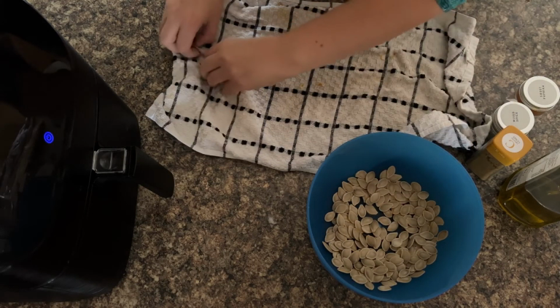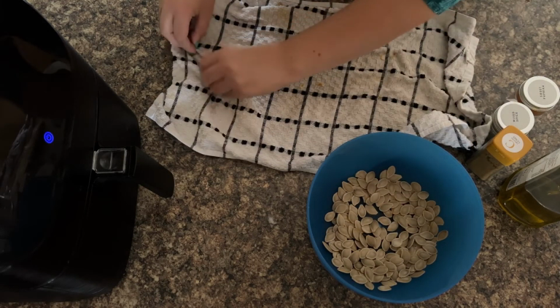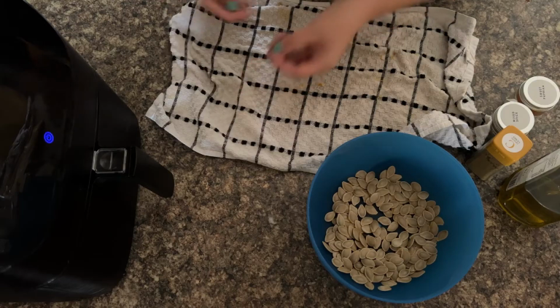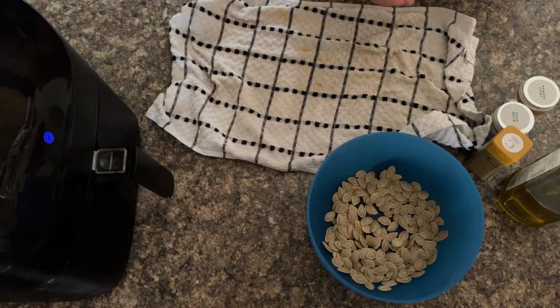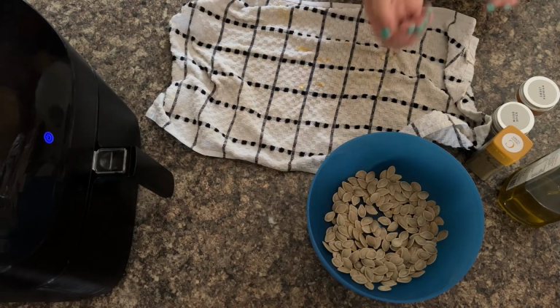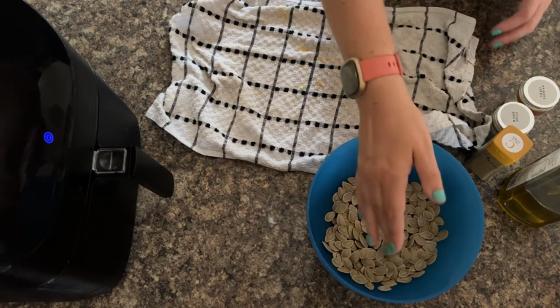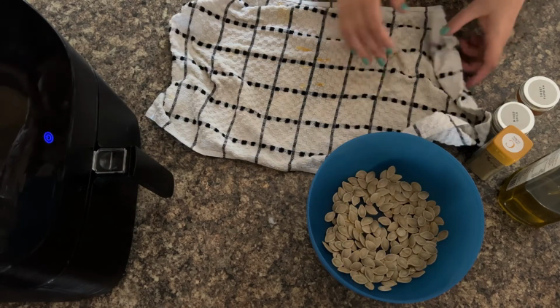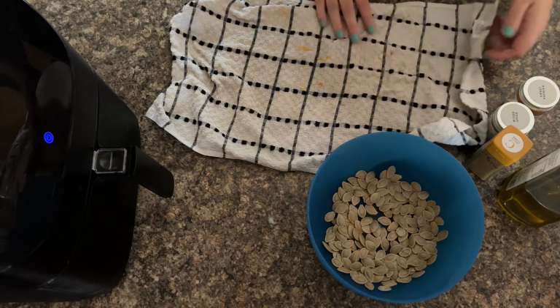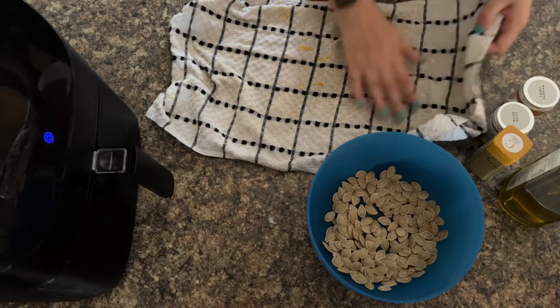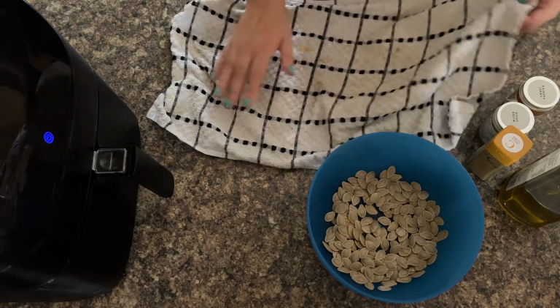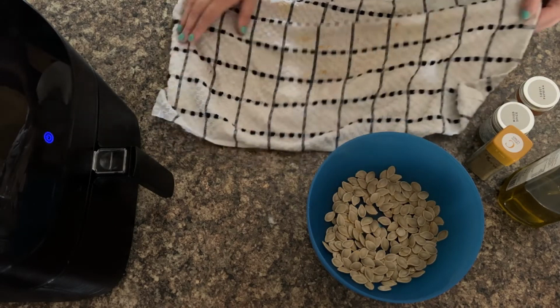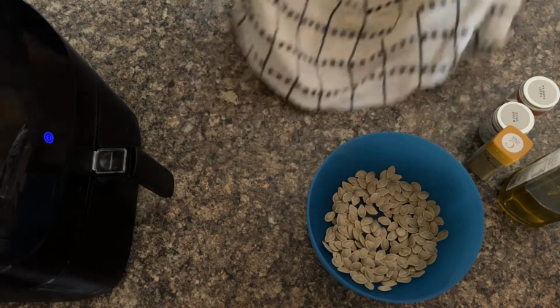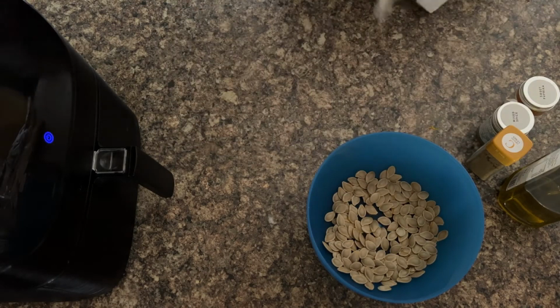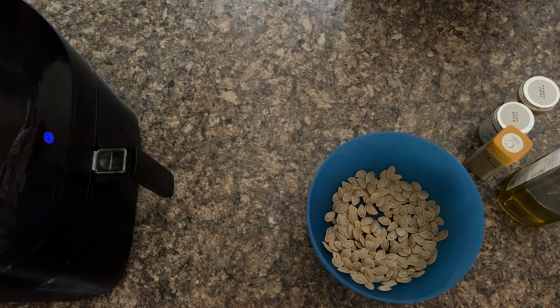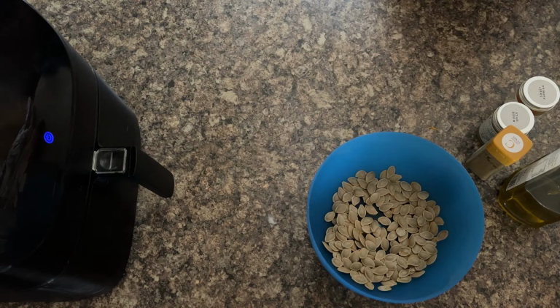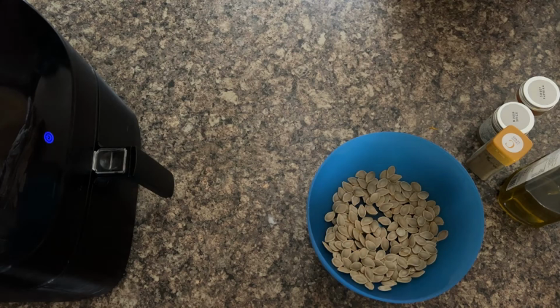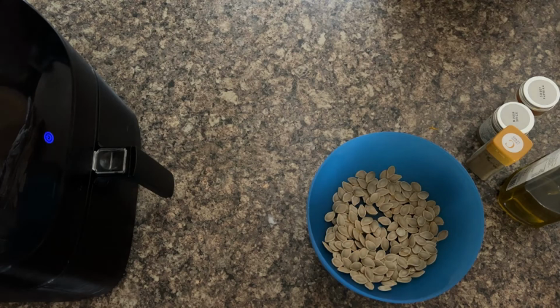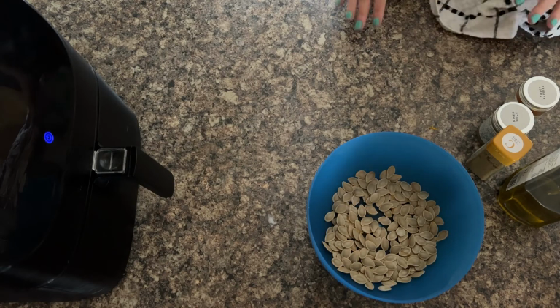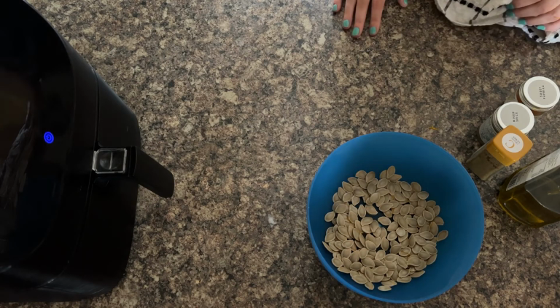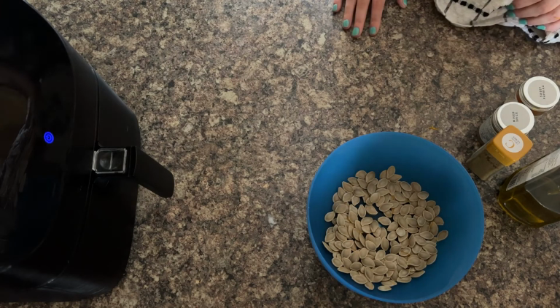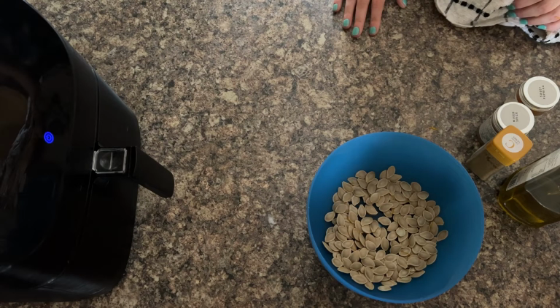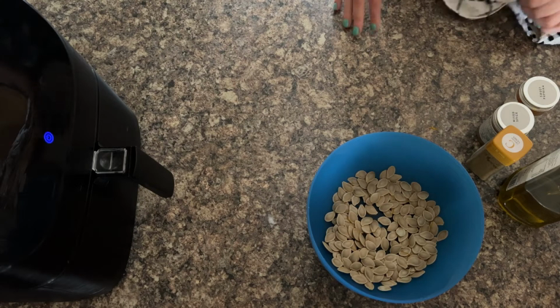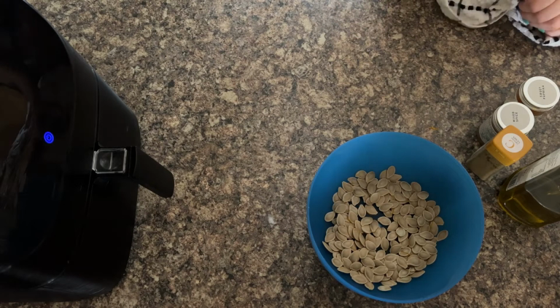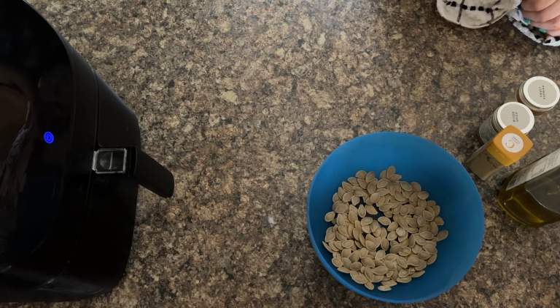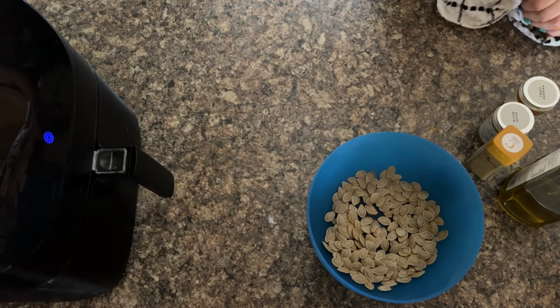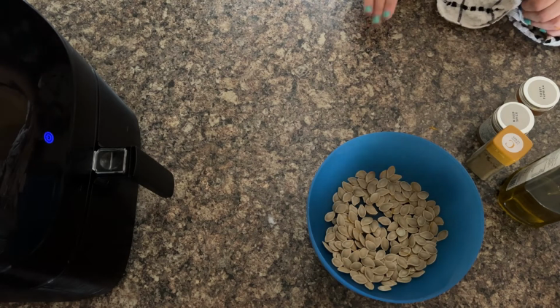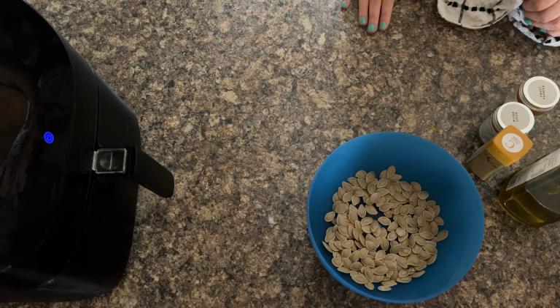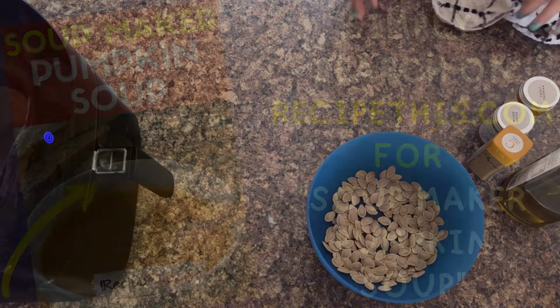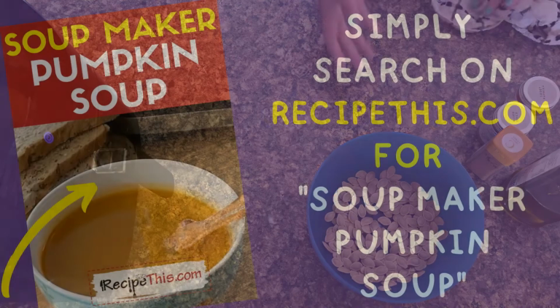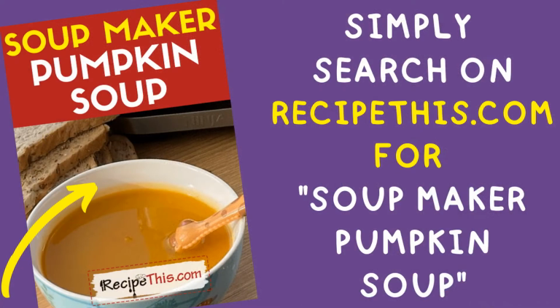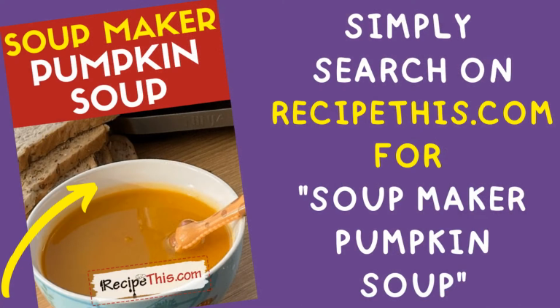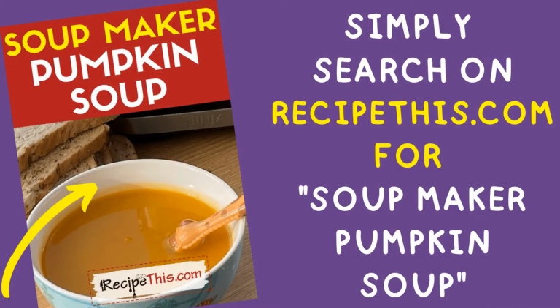Do search RecipeThis because we've got more and more pumpkin recipes featured. We've also got a video coming out for Soup Maker Pumpkin Soup. It's going to be delicious.